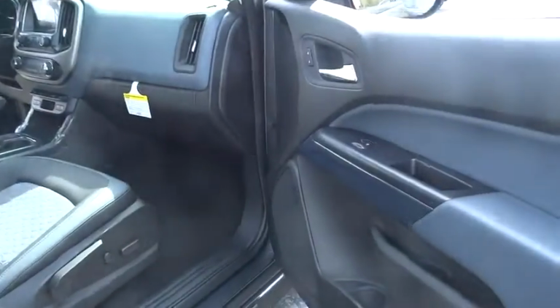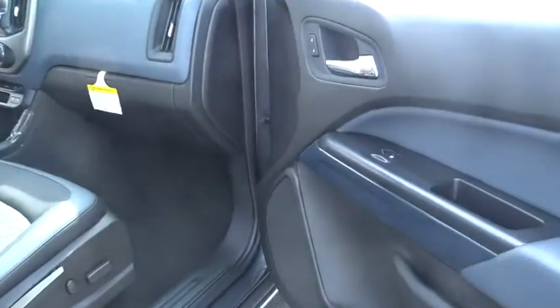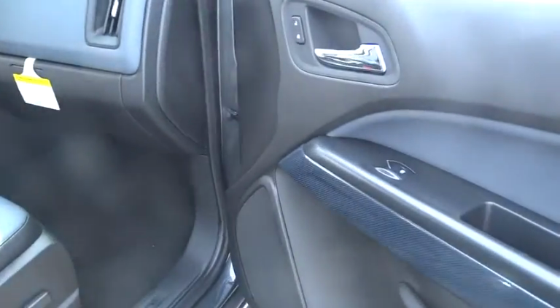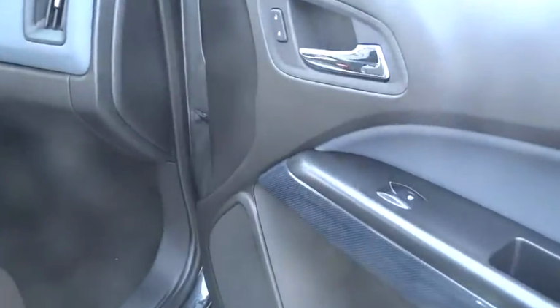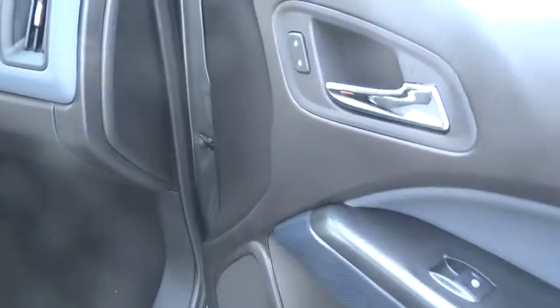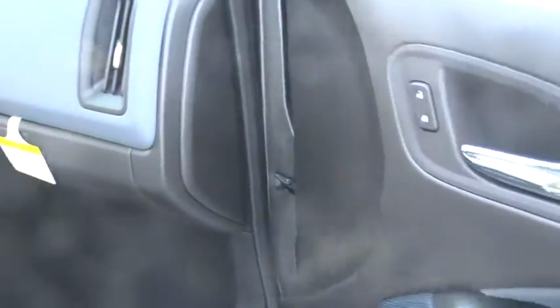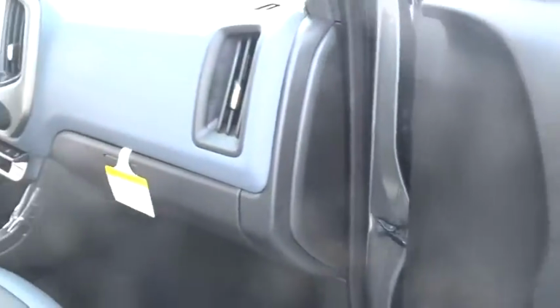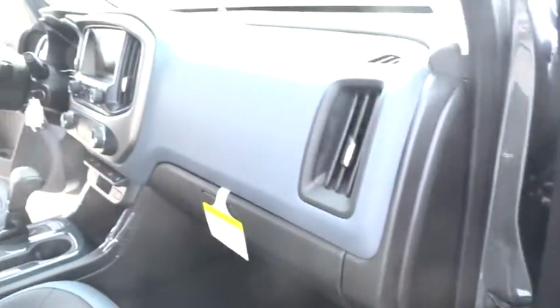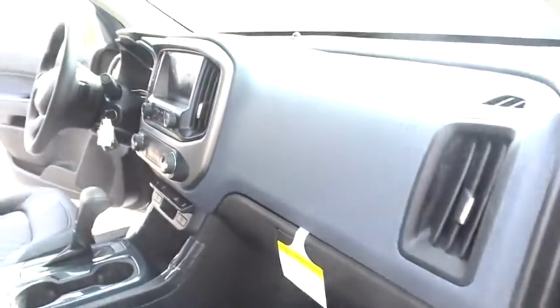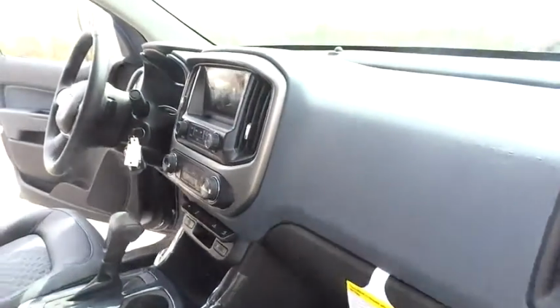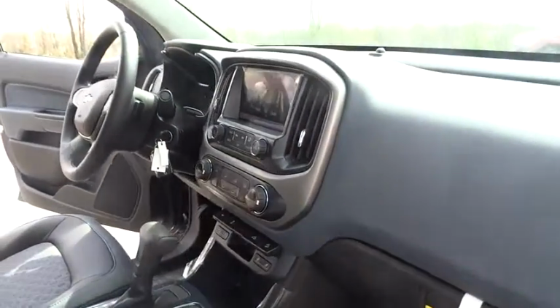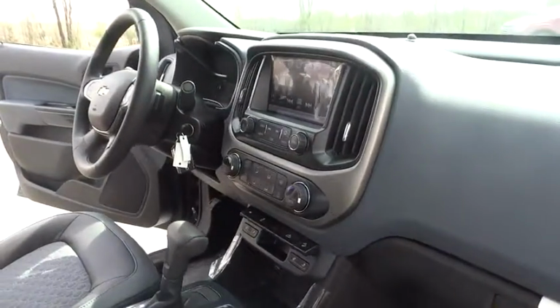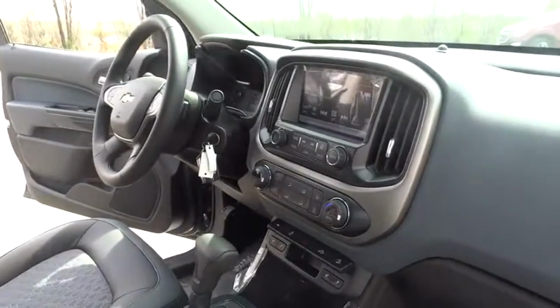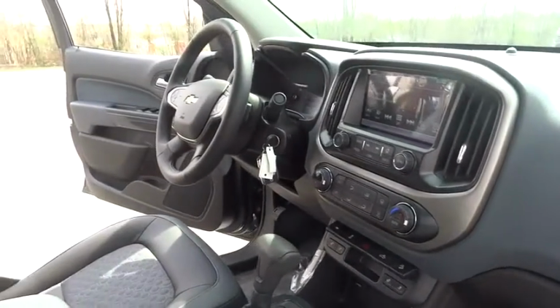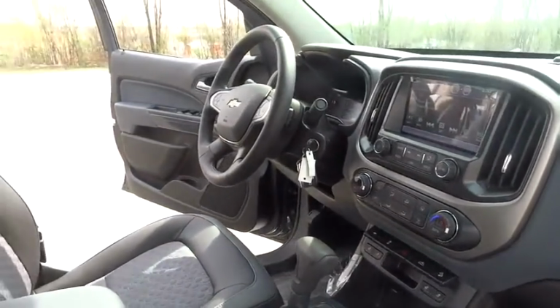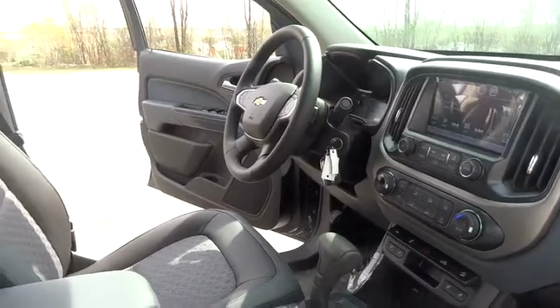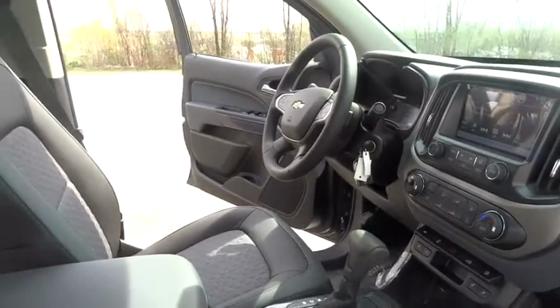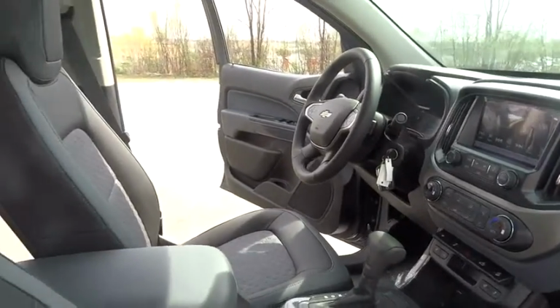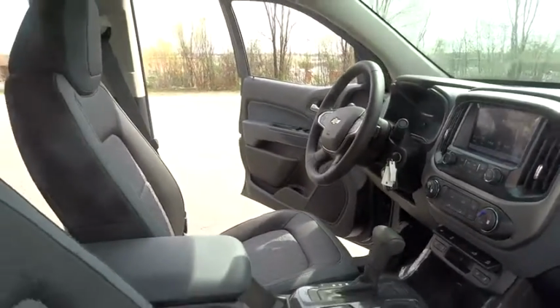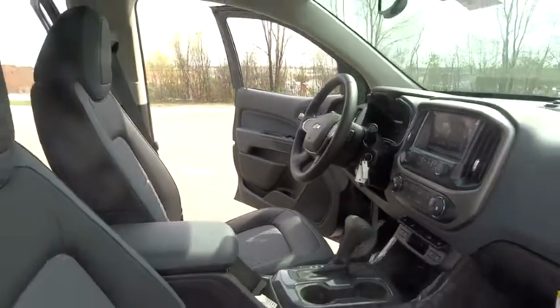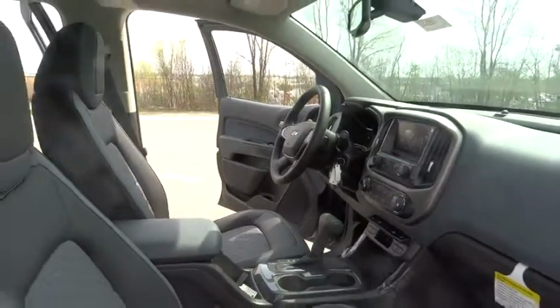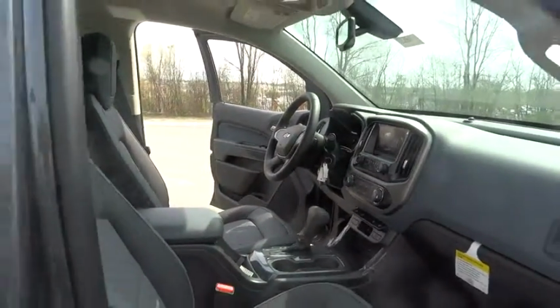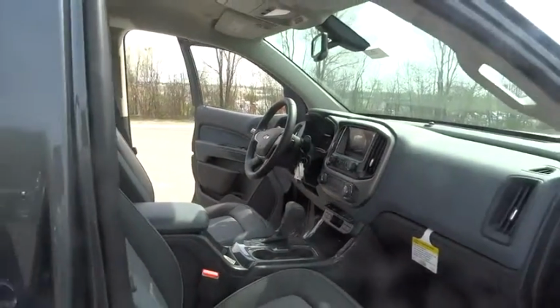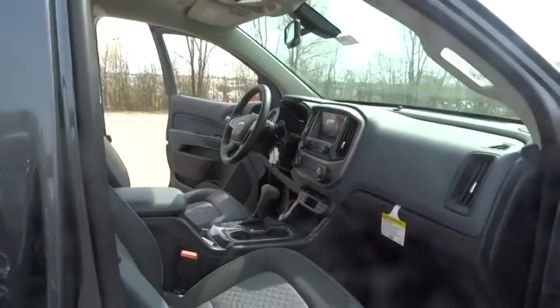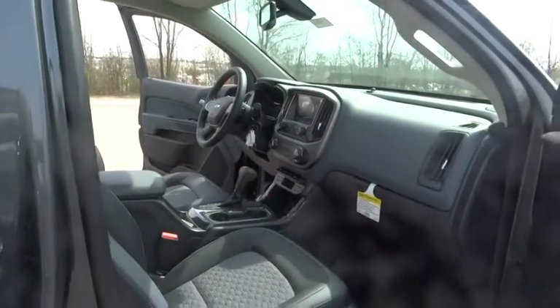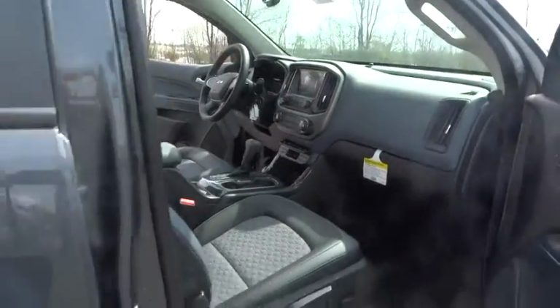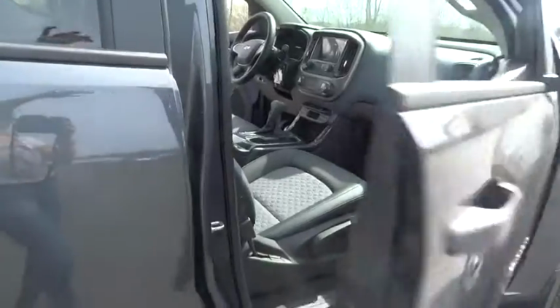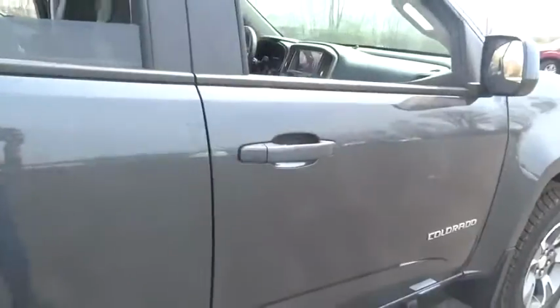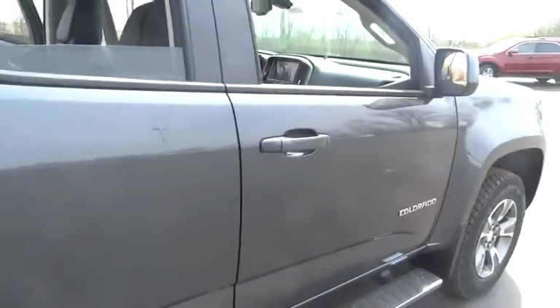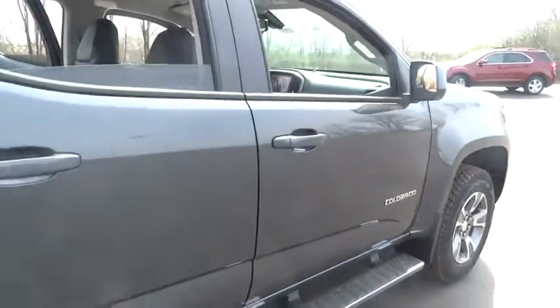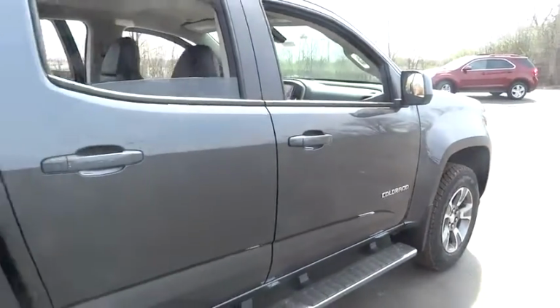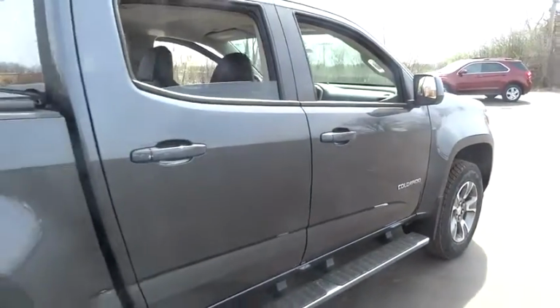Here are some of this vehicle's great options: steering wheel audio controls, stability control, traction control, remote engine start, power passenger seat, keyless entry, anti-lock braking system, backup camera, leather-wrapped steering wheel, Bluetooth.